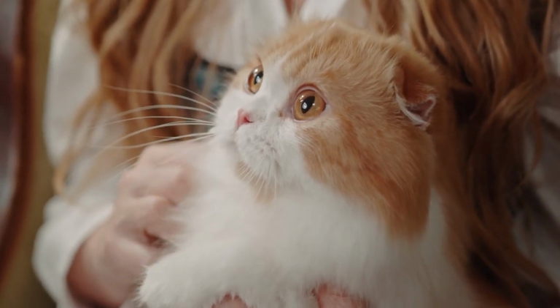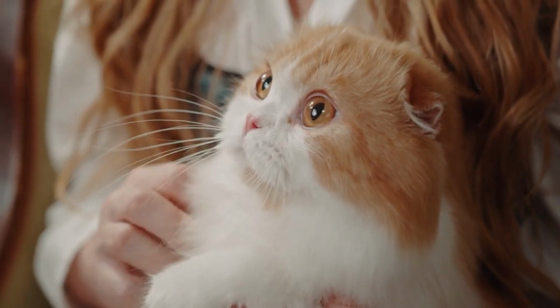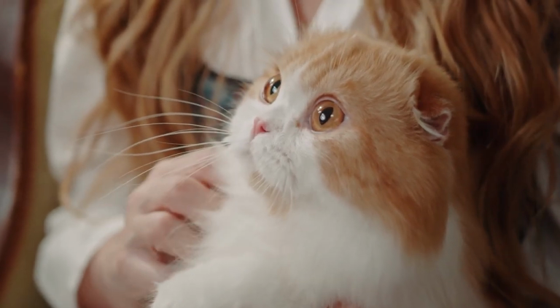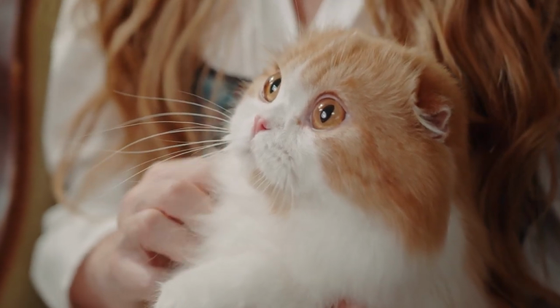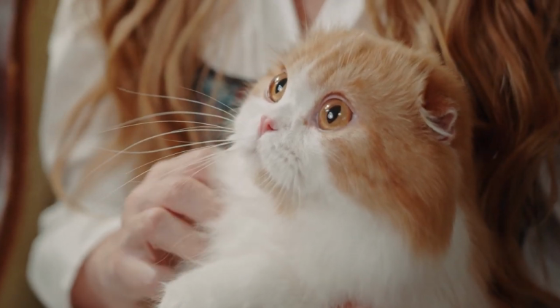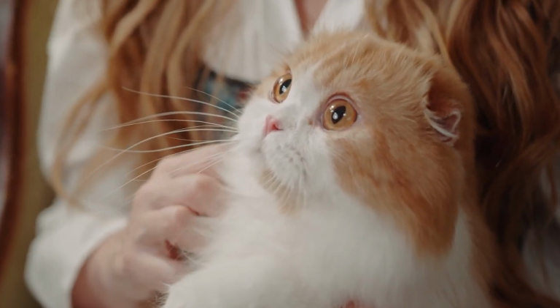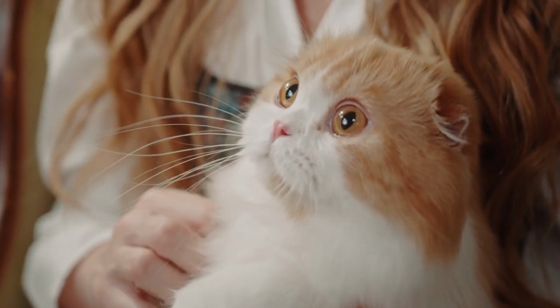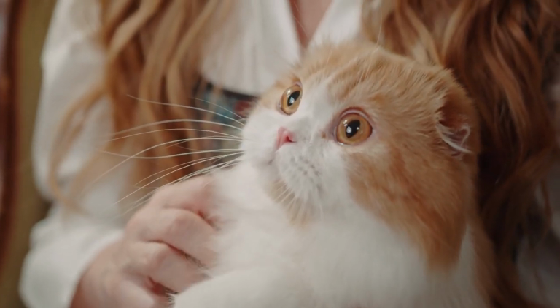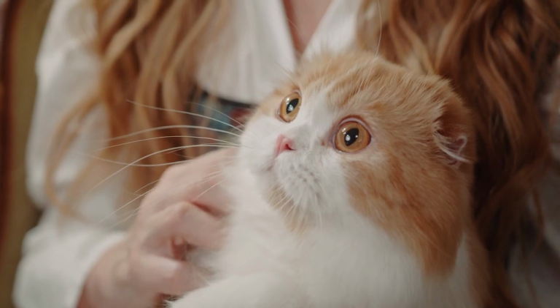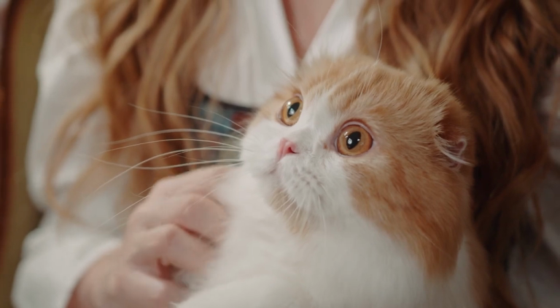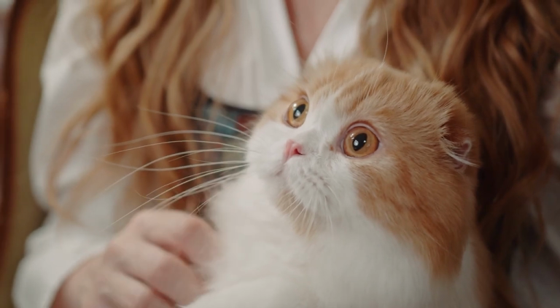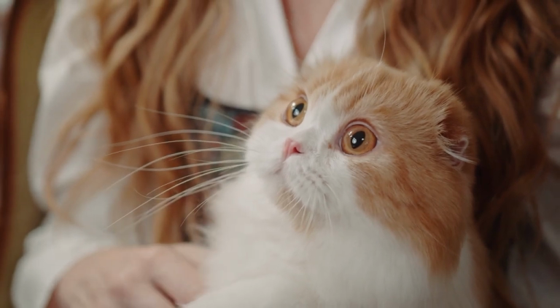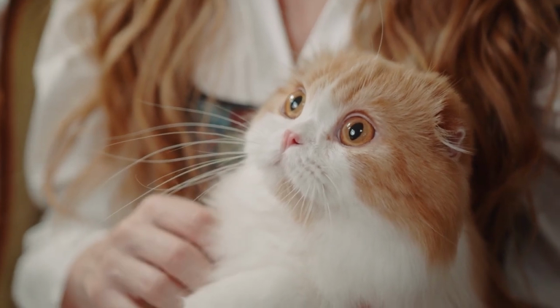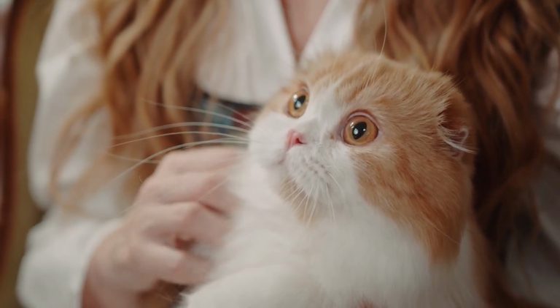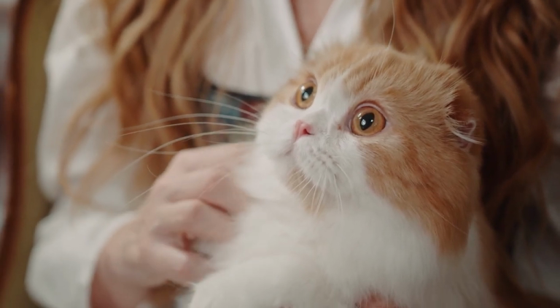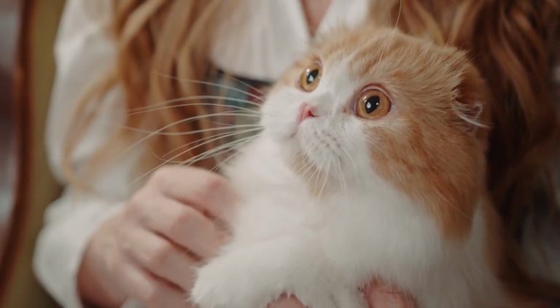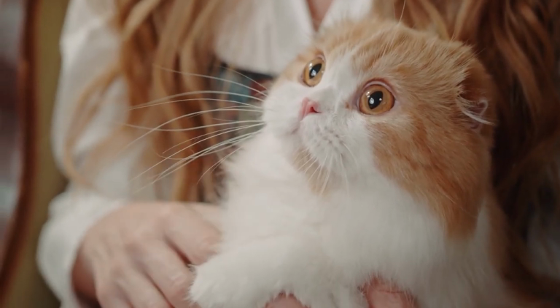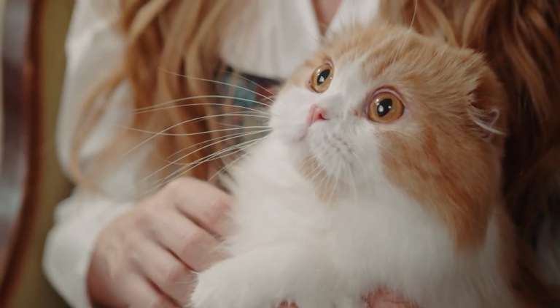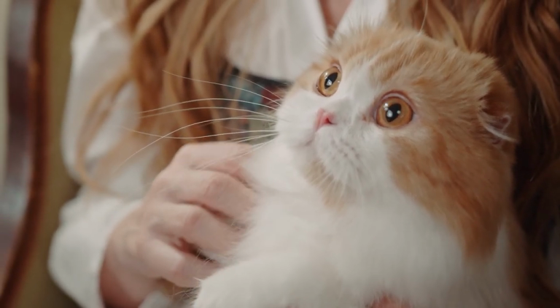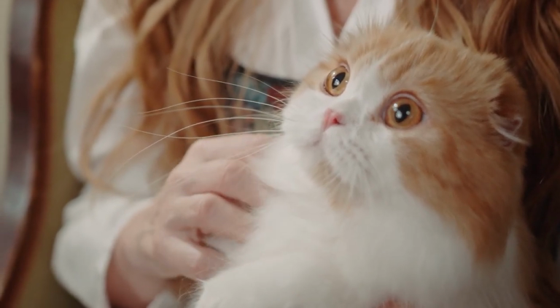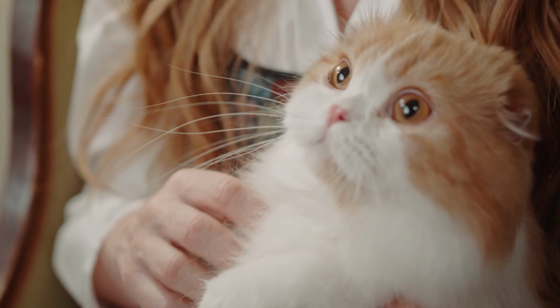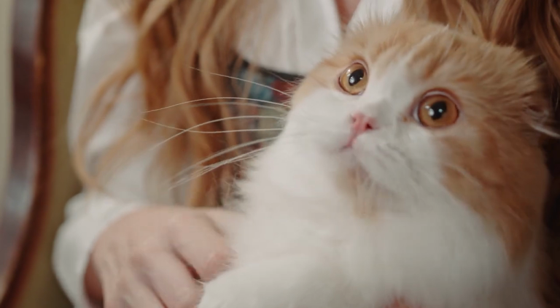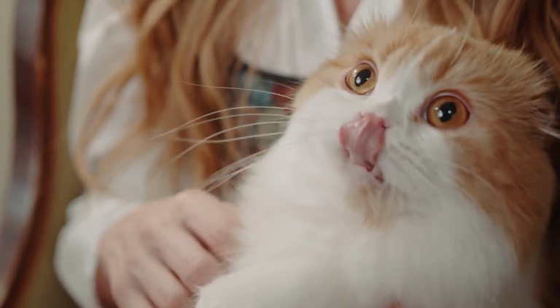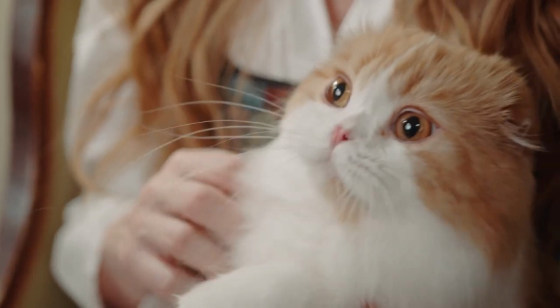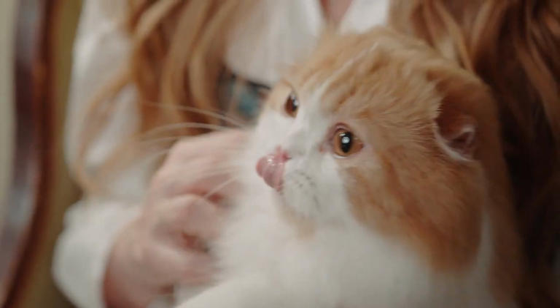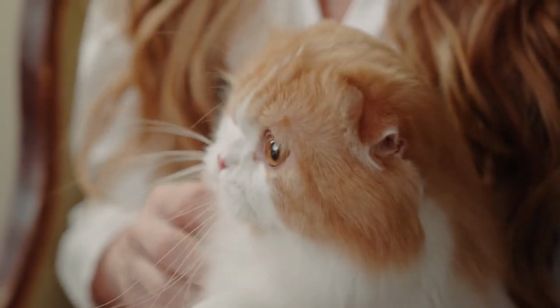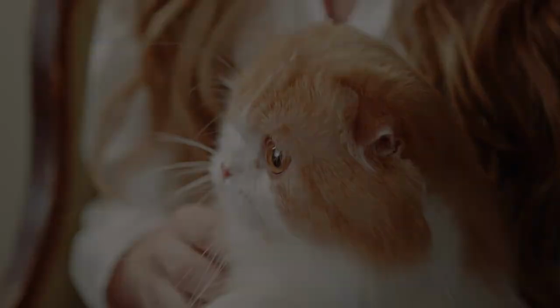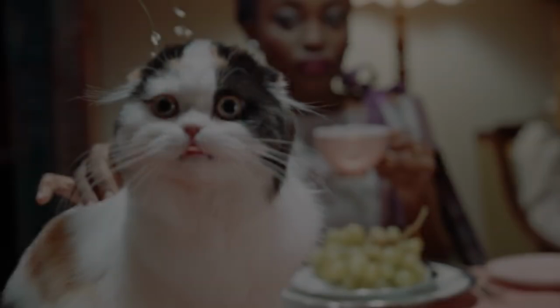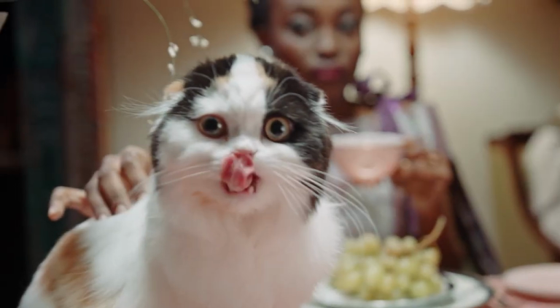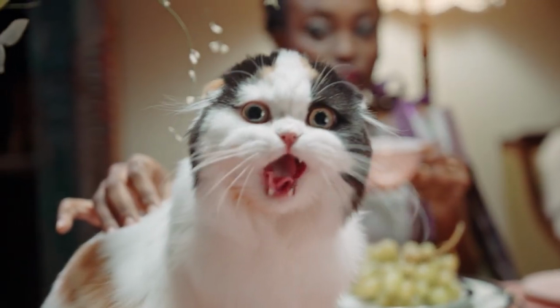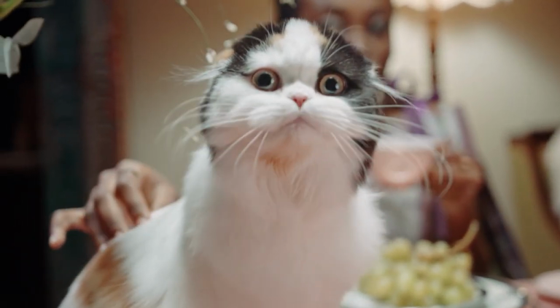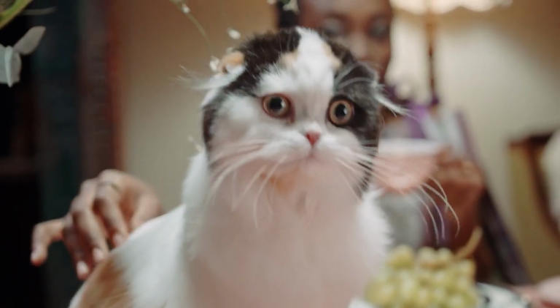Scottish Folds have an inquisitive and playful nature. They enjoy interactive play sessions and are often interested in exploring their surroundings. Their playful and curious disposition makes them fun and entertaining companions.